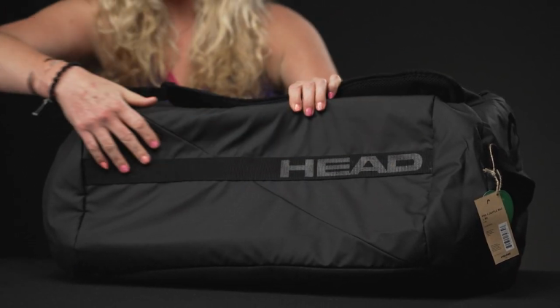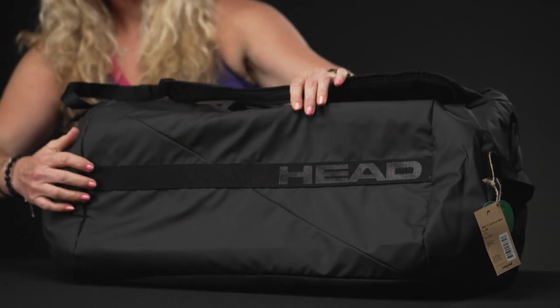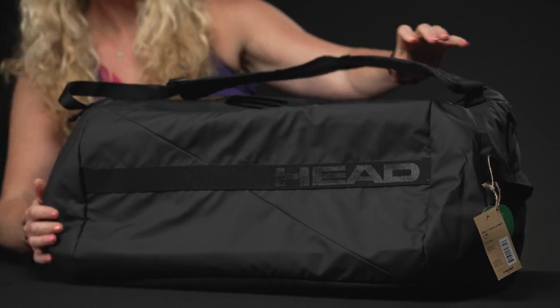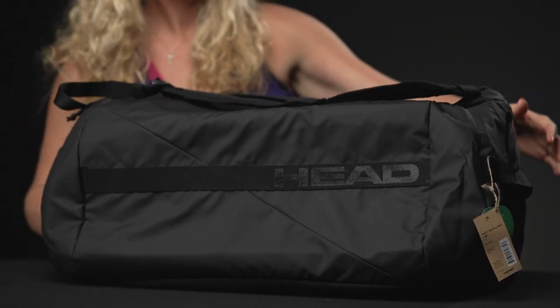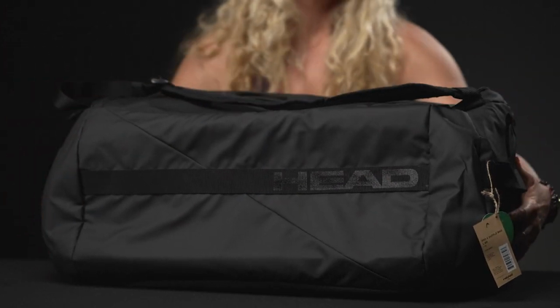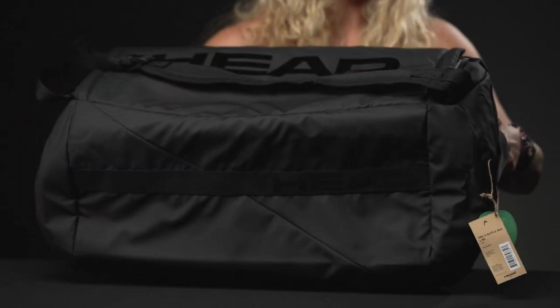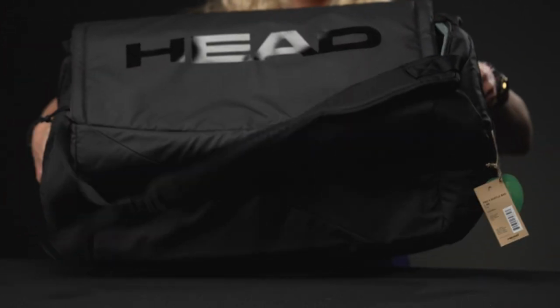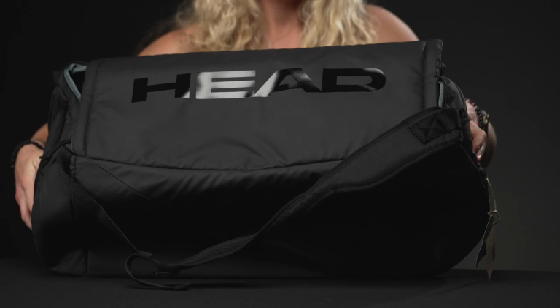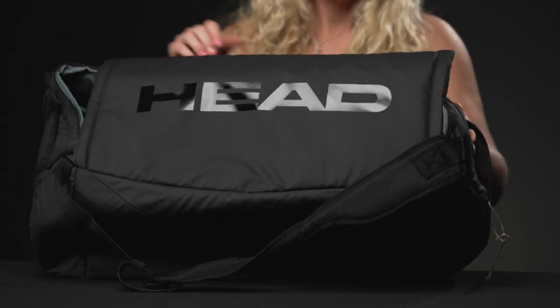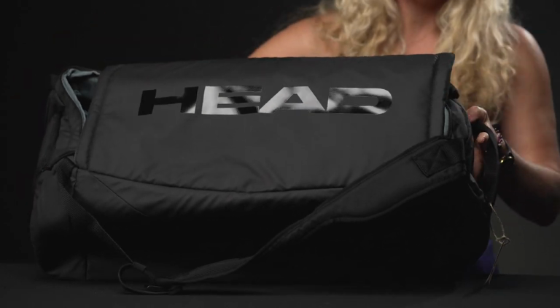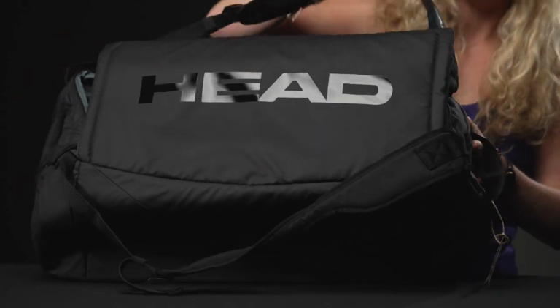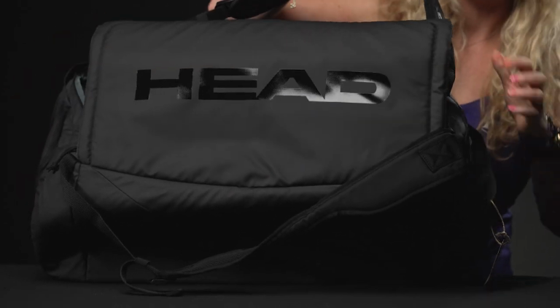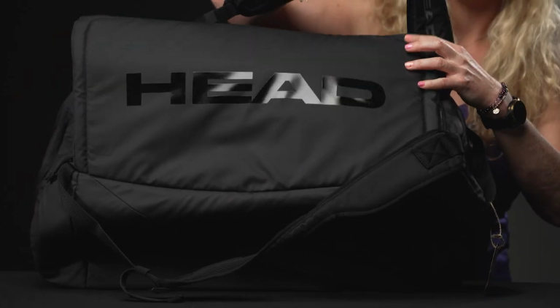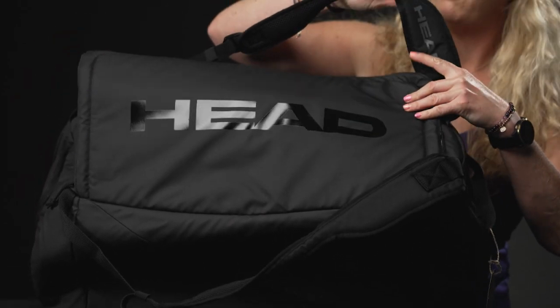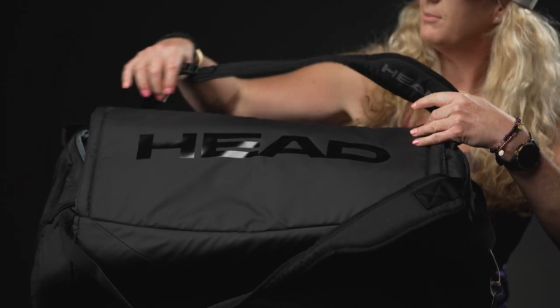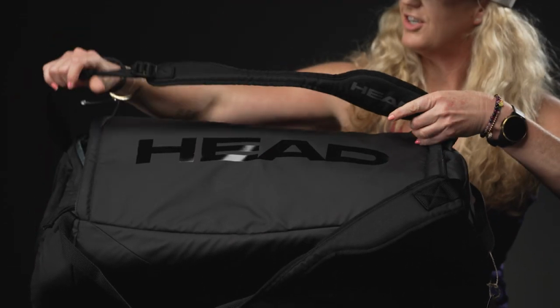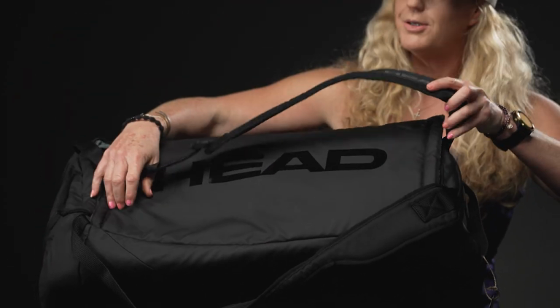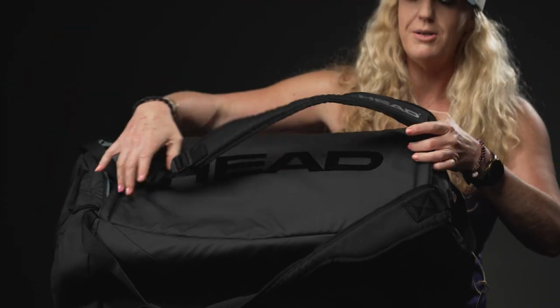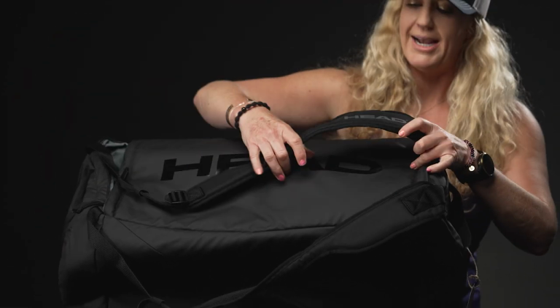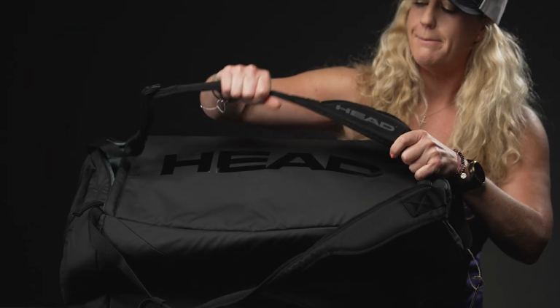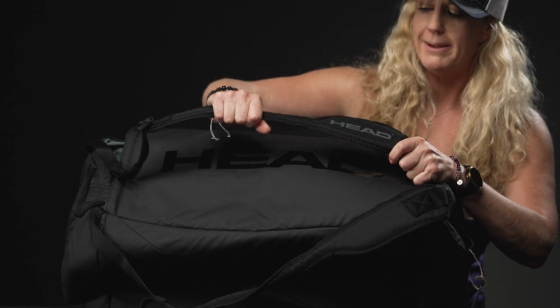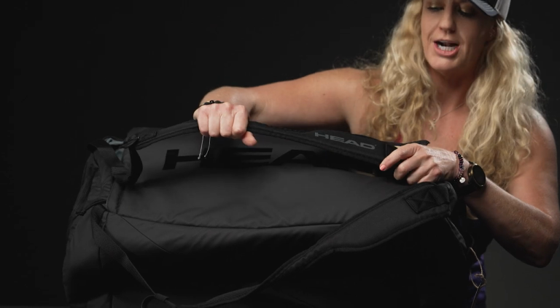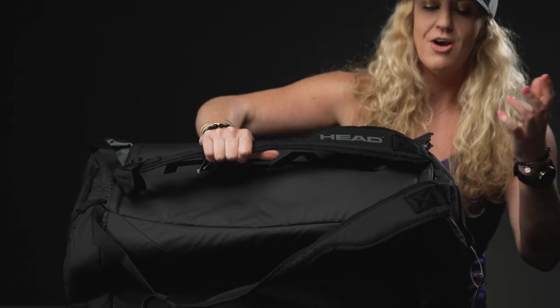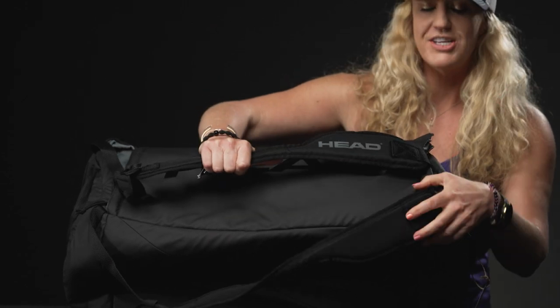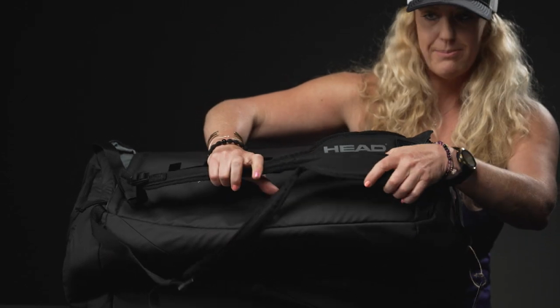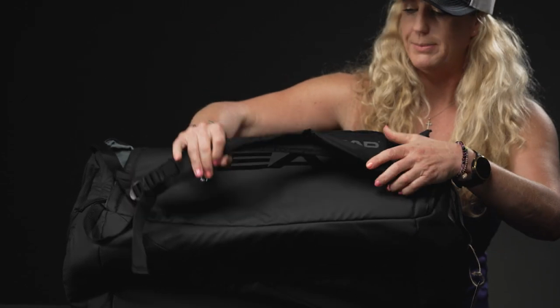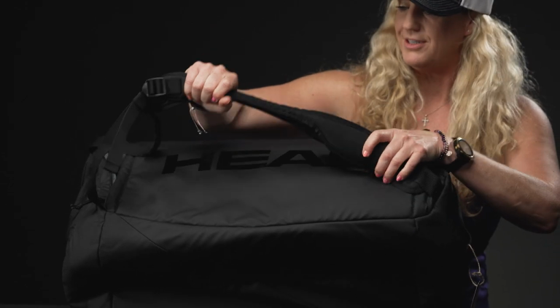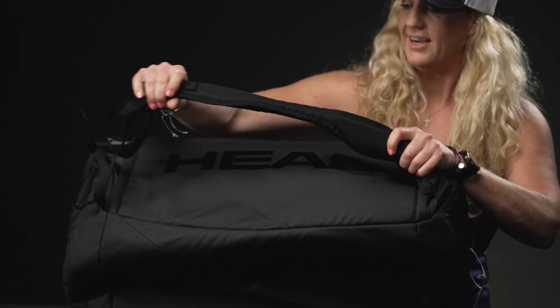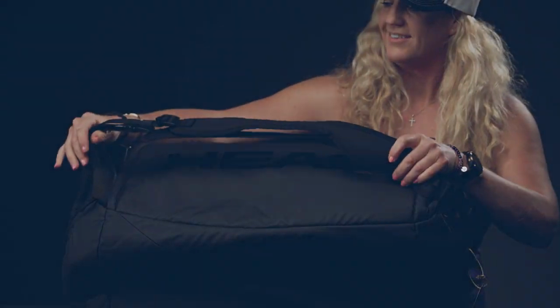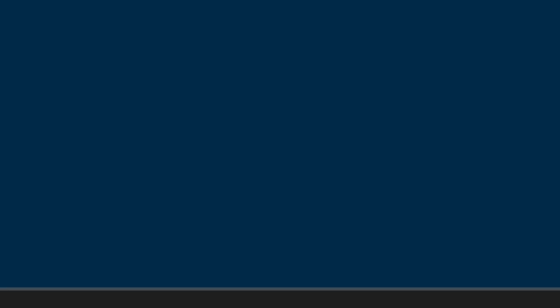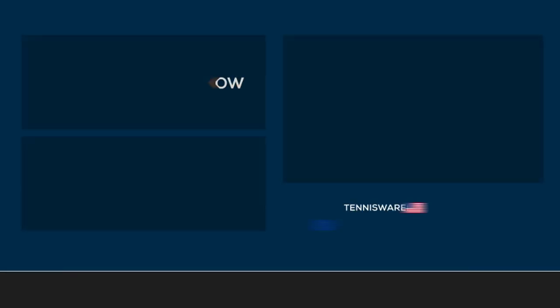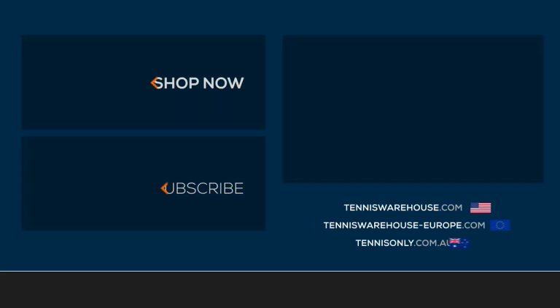As far as carrying systems, you already saw that one grab handle, and then we have flexible, adjustable, well-padded backpack straps on the top of this bag for easy carrying.